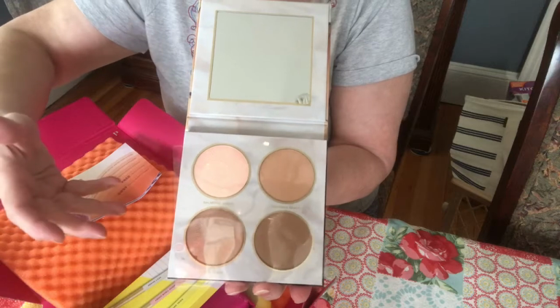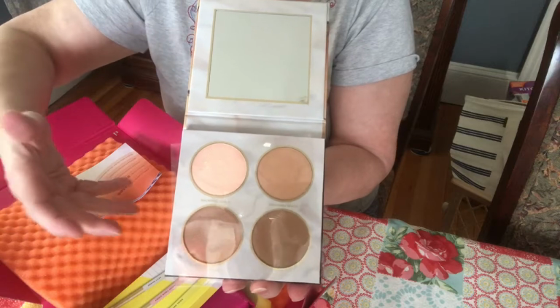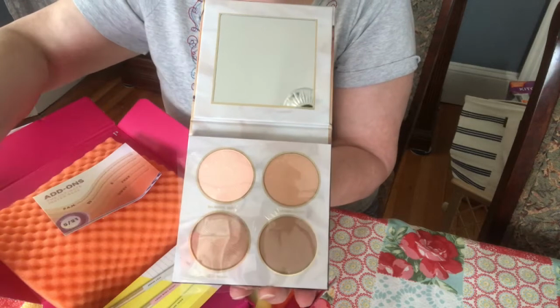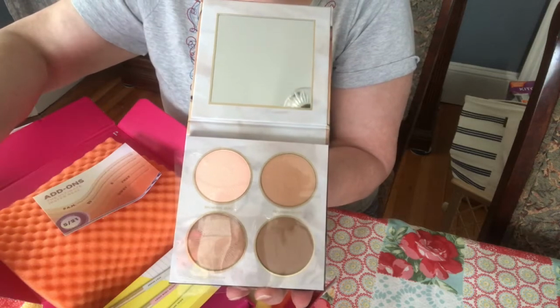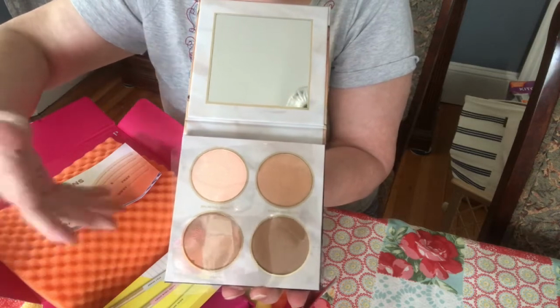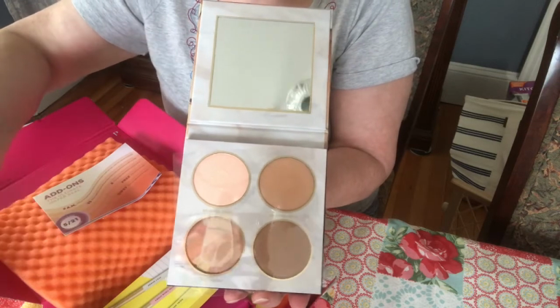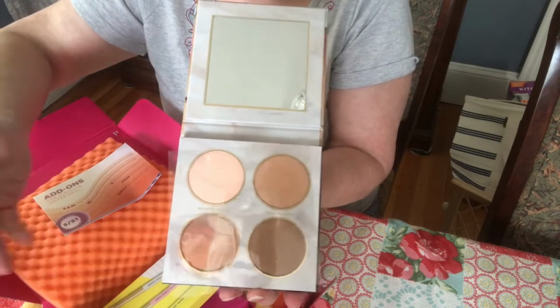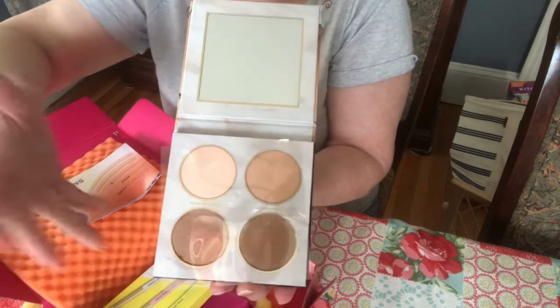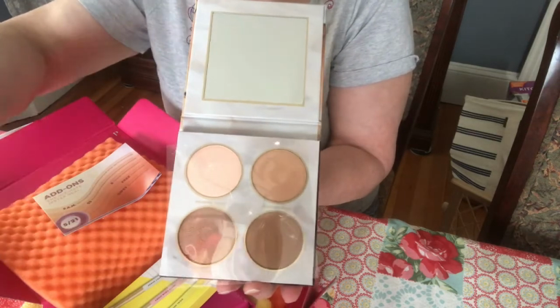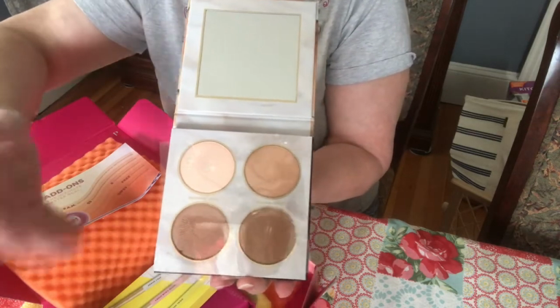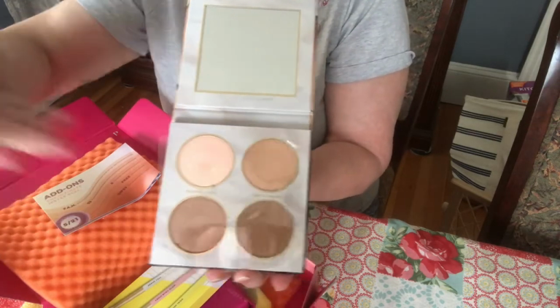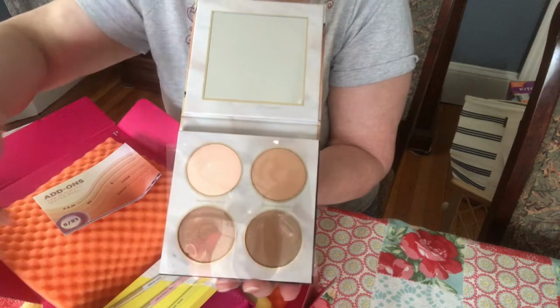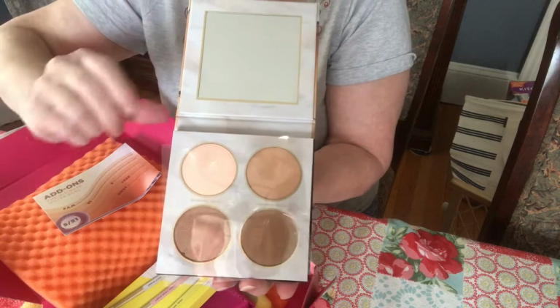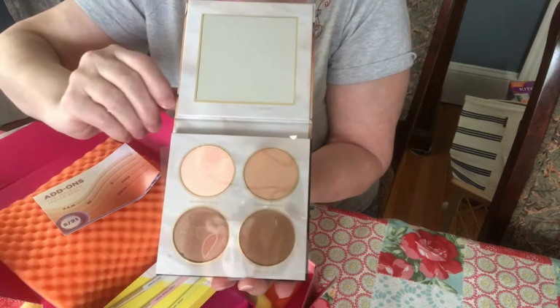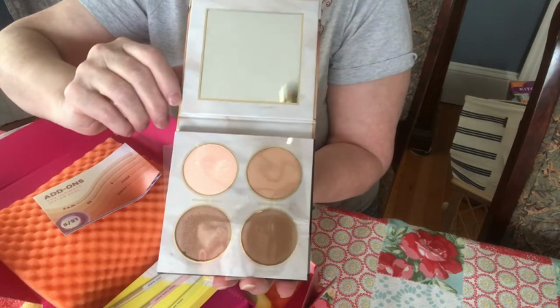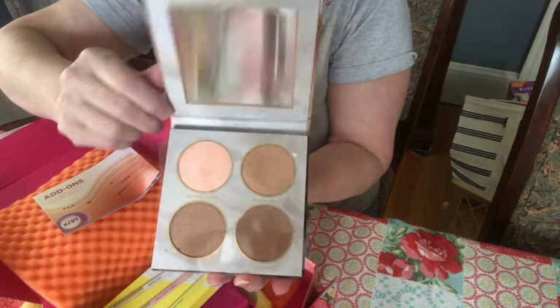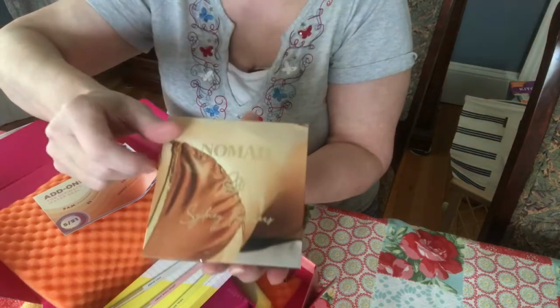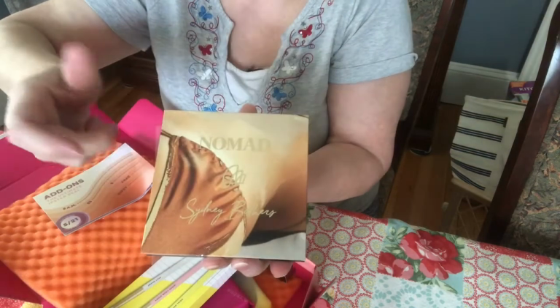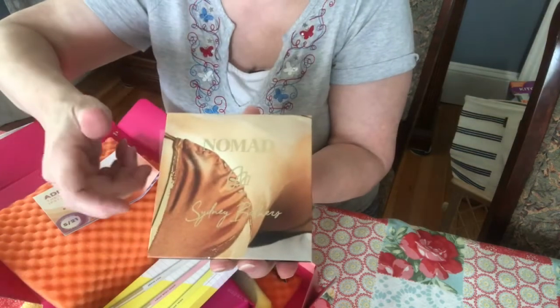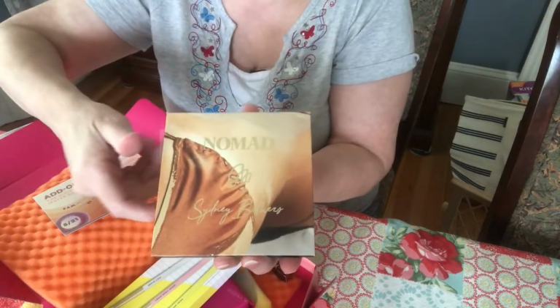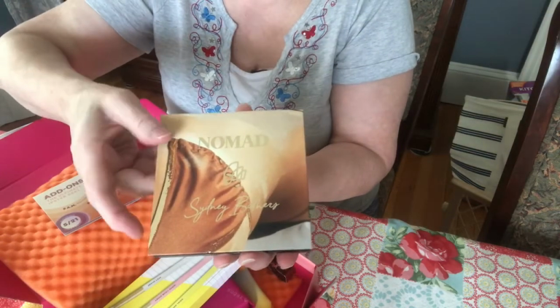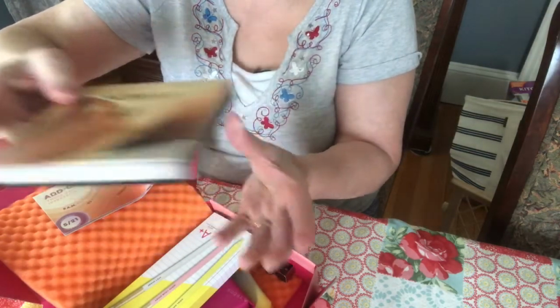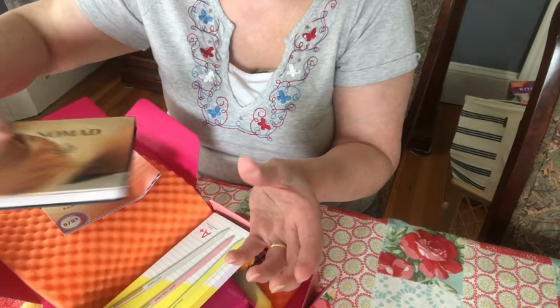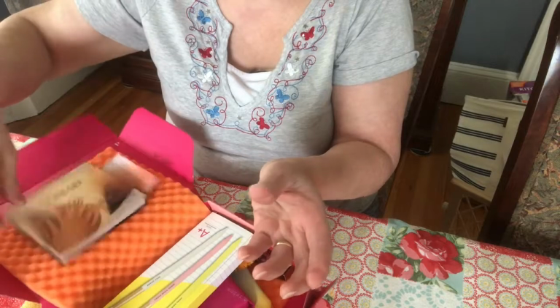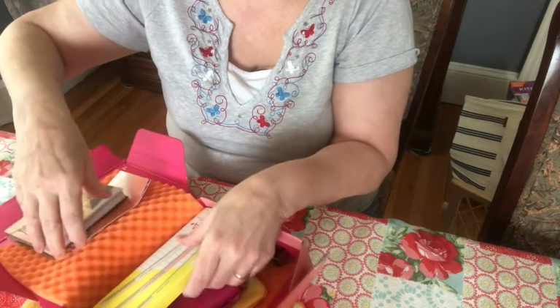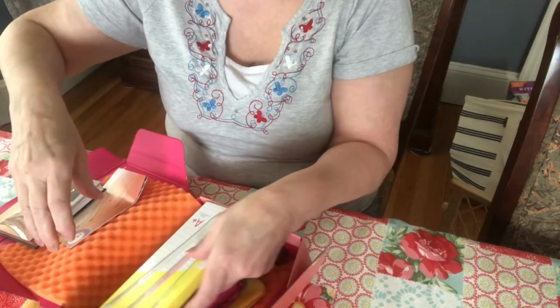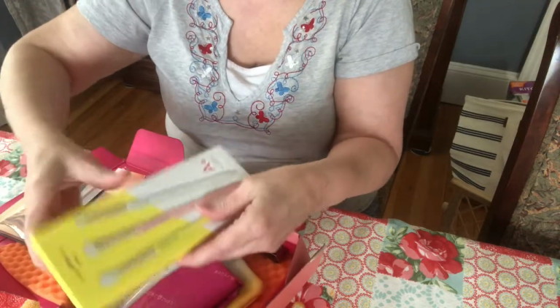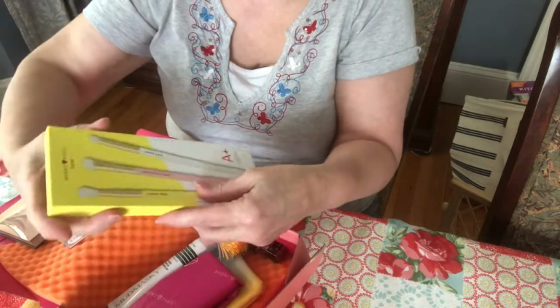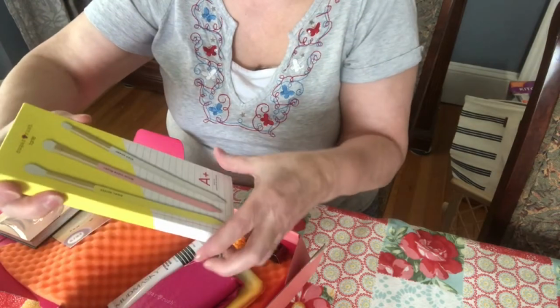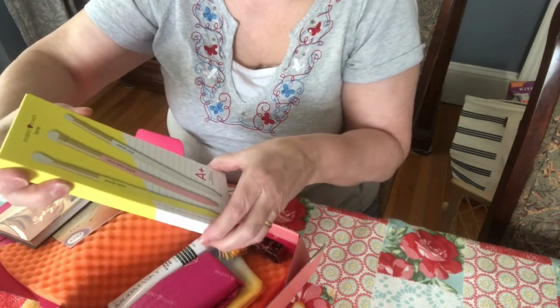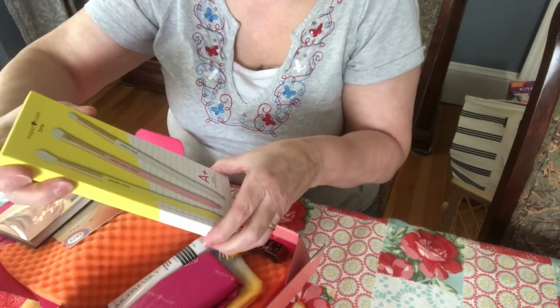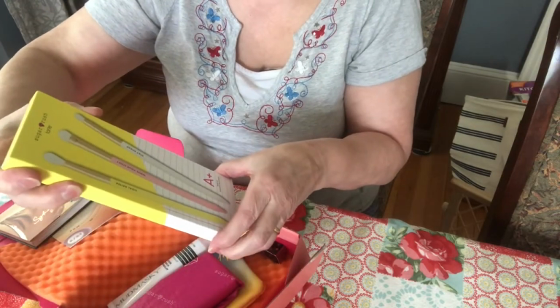I'm just learning more about makeup. I've always used drugstore makeup and never really been into all this. I've been watching some makeup tutorials and maybe I'll try following one using some of these products.